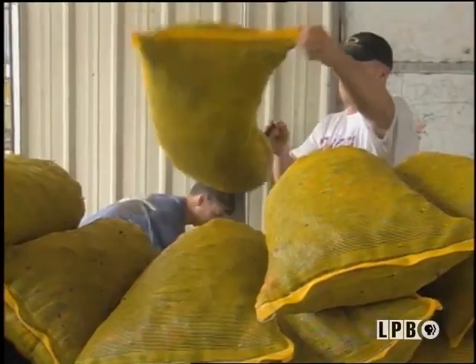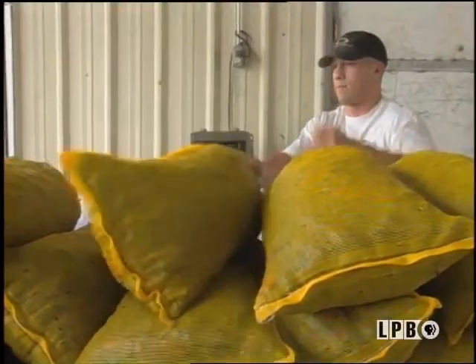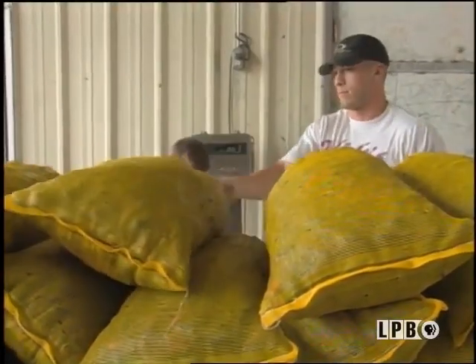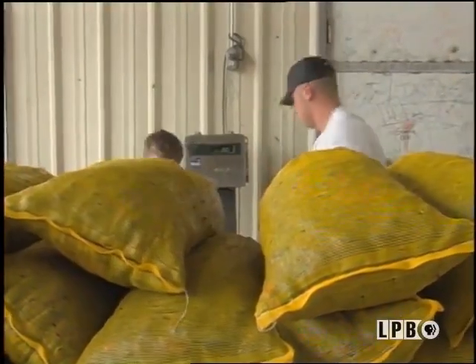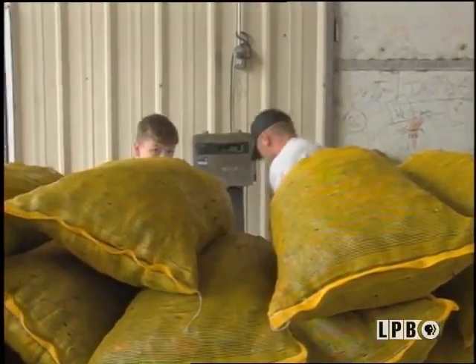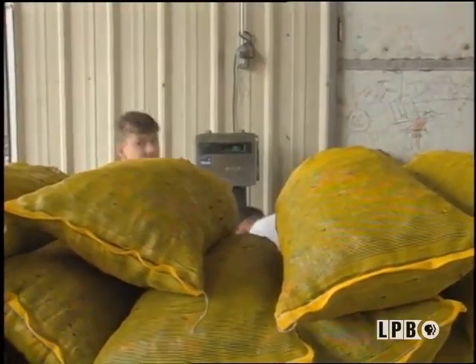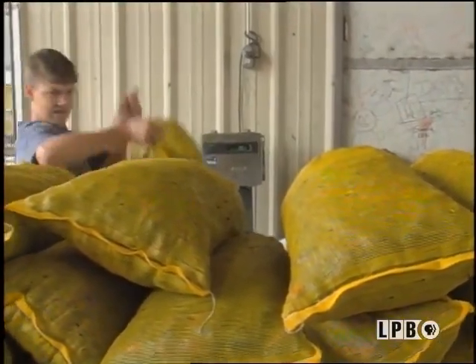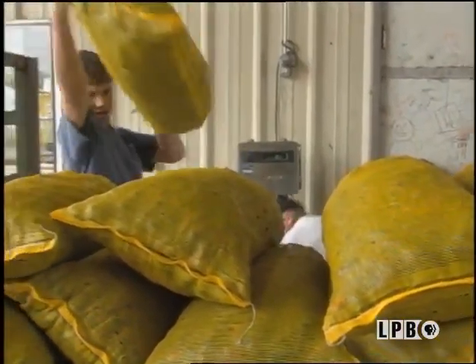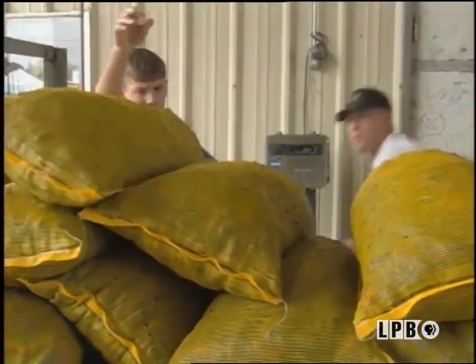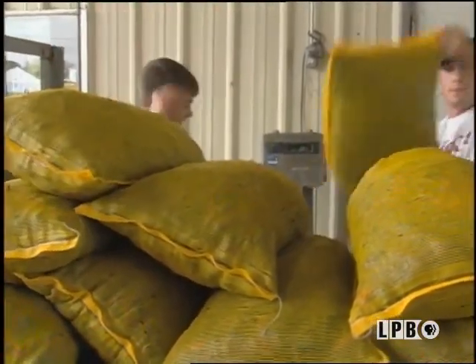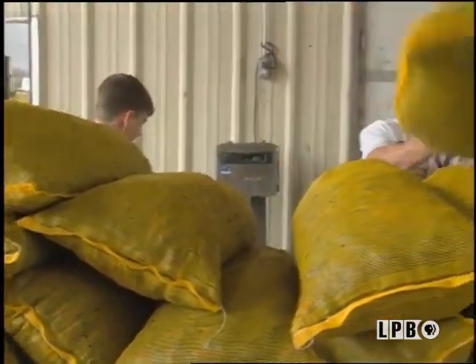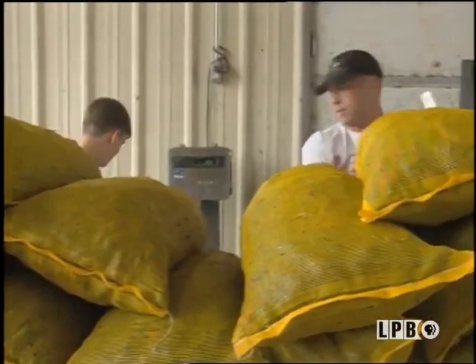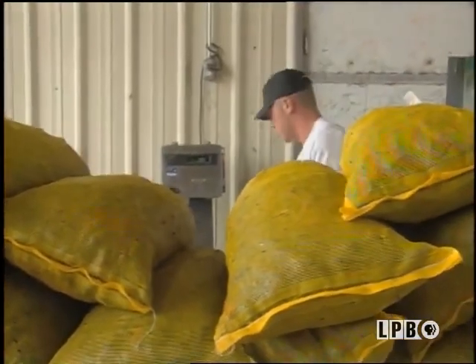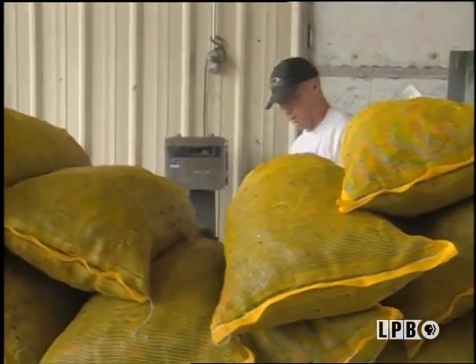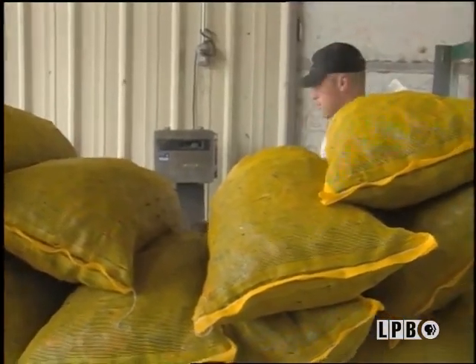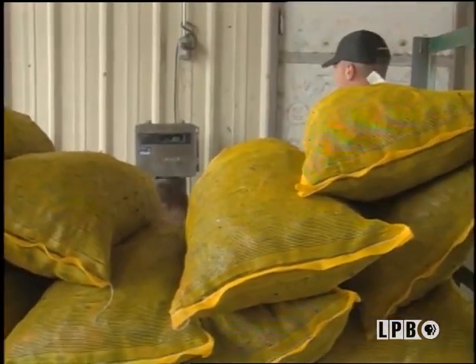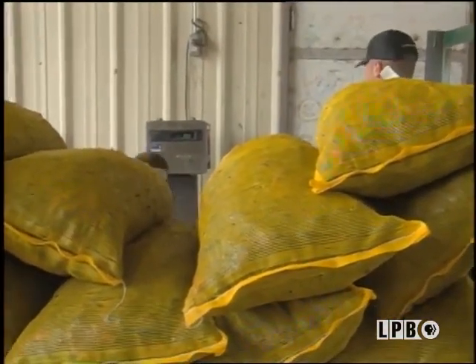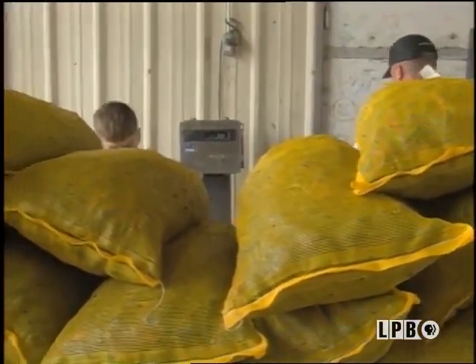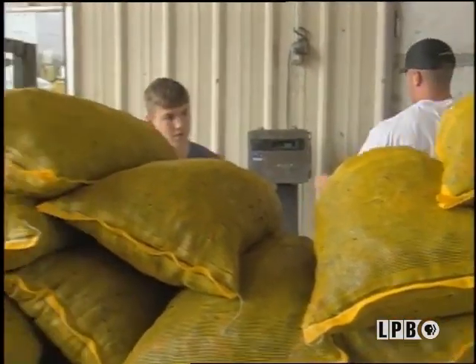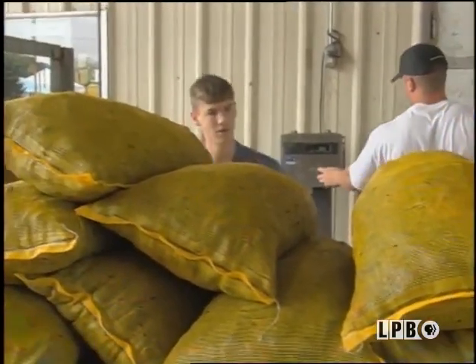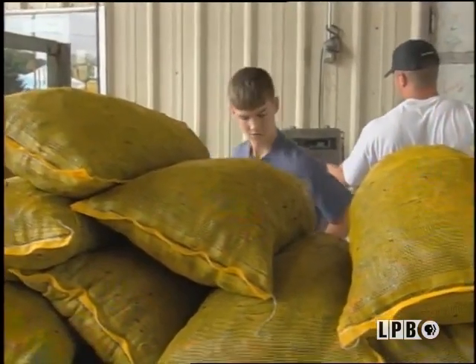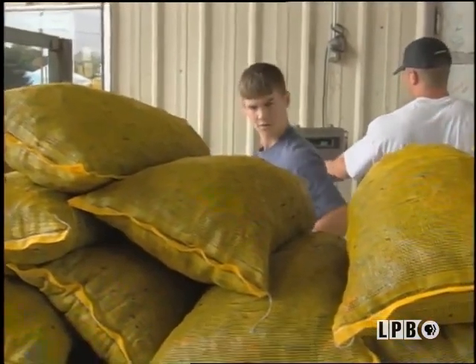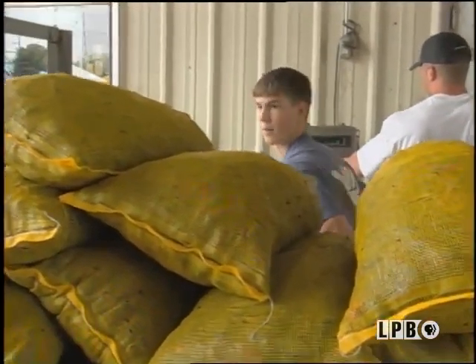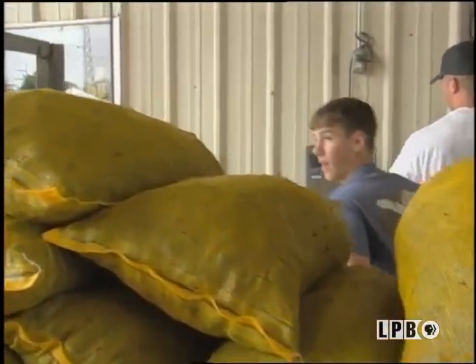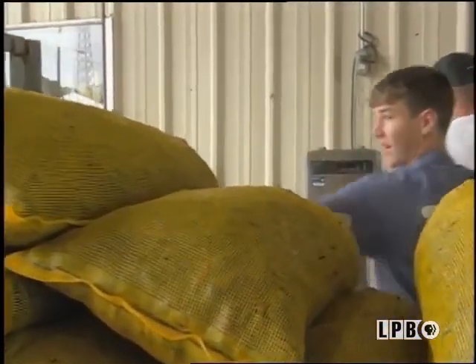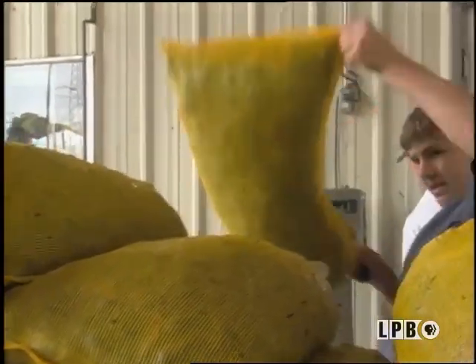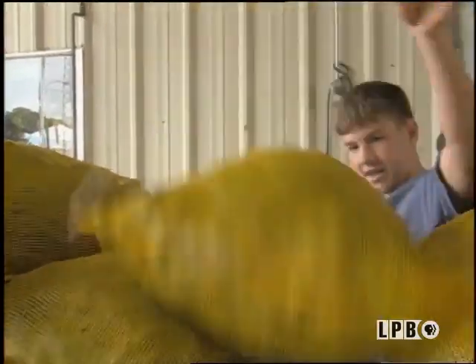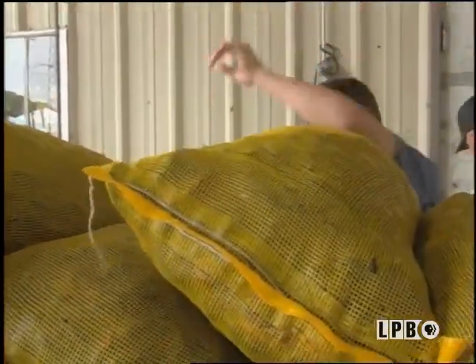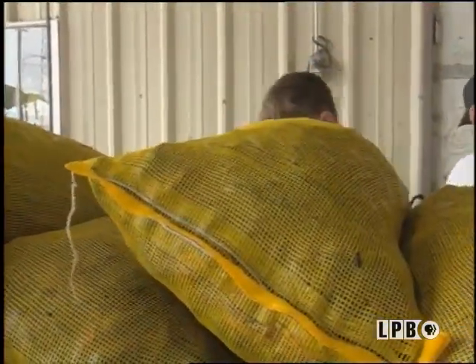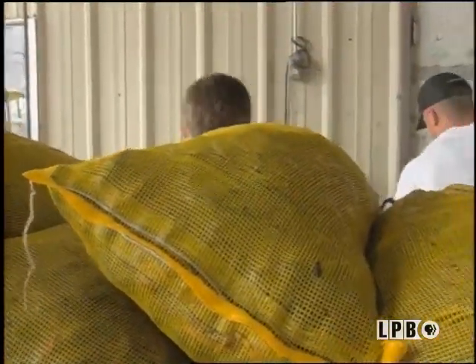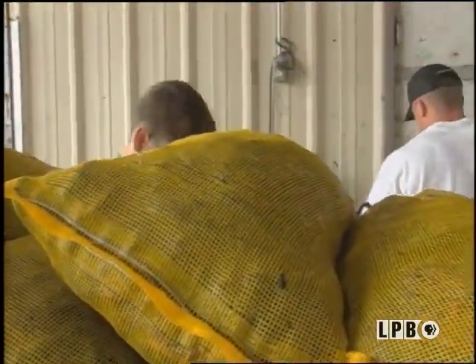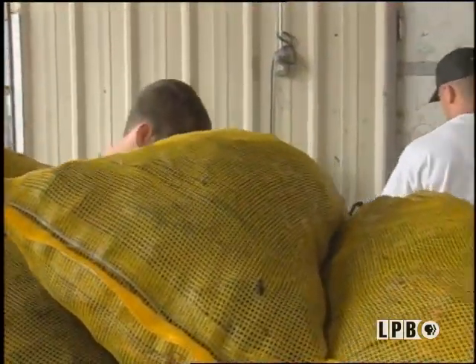Lots of crawfish boils and étouffées here. These men are getting their daily workout, but it's for a worthy cause — bringing delicious crawfish to our table.